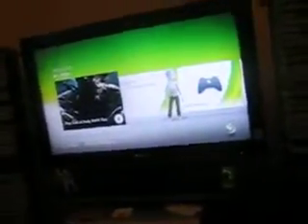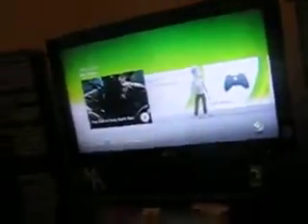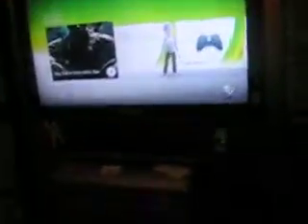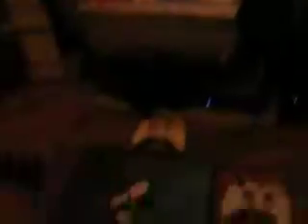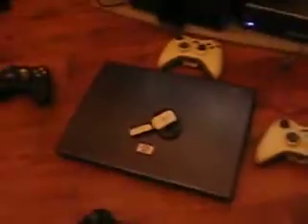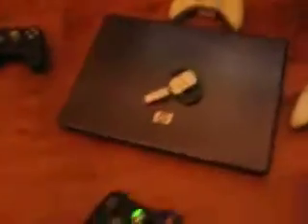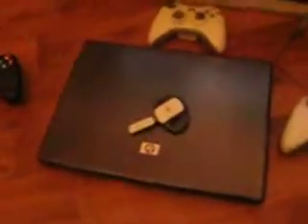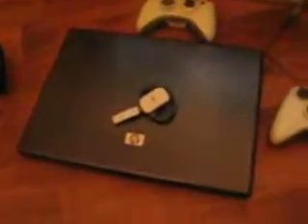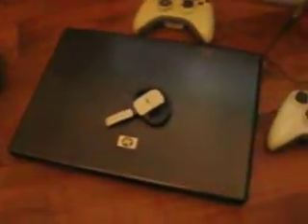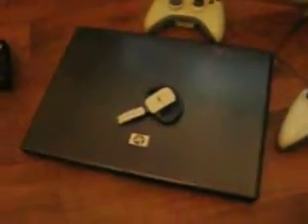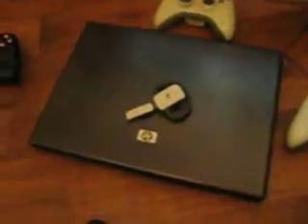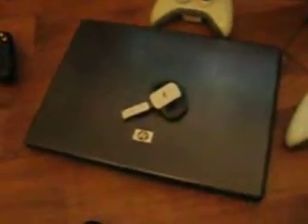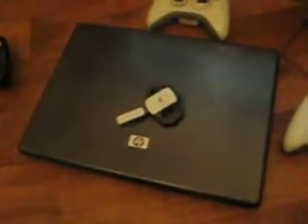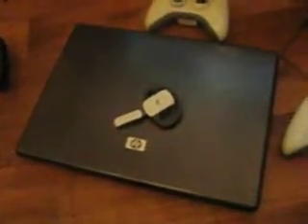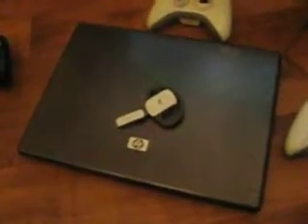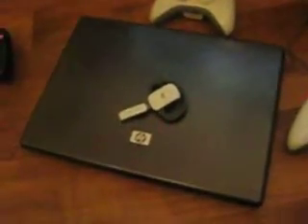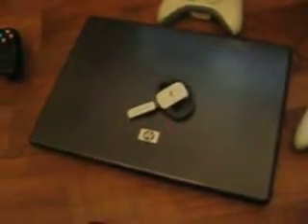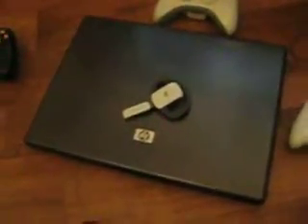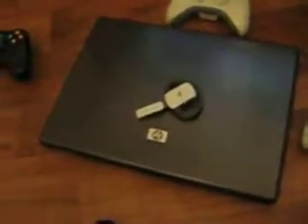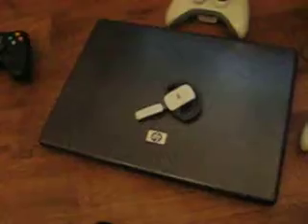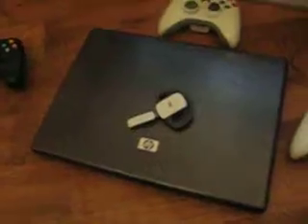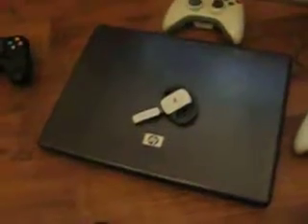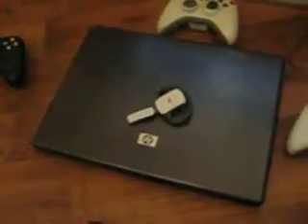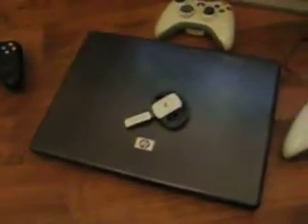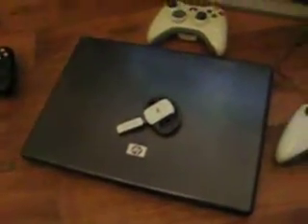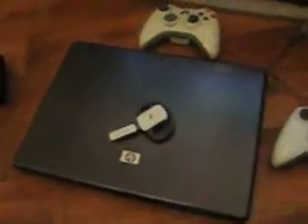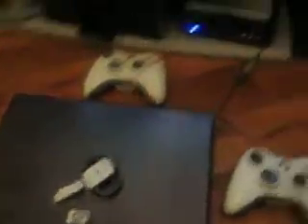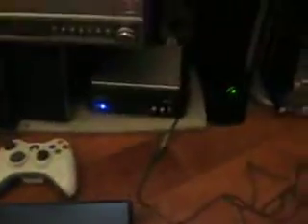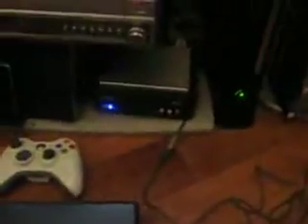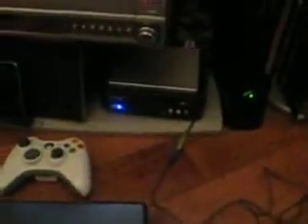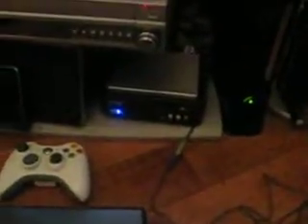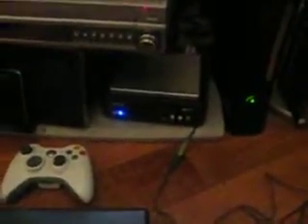Here's my HP 550 Joule core processor laptop. I use it for editing and recording from my HD PDR which is there.